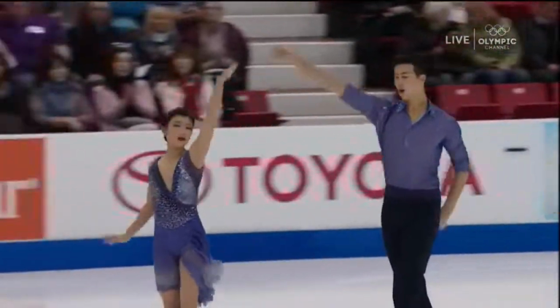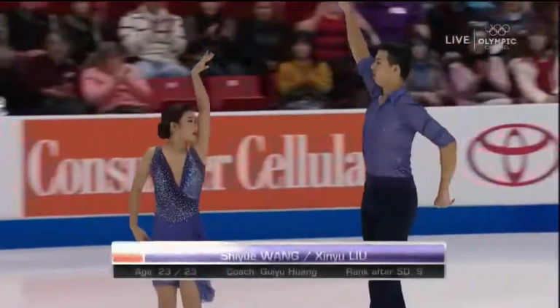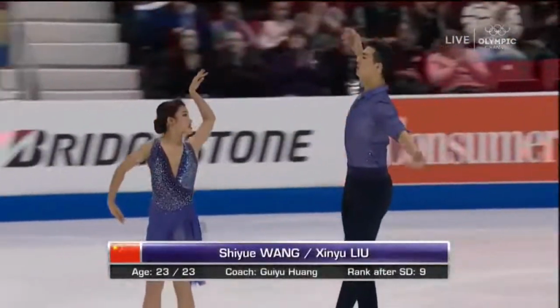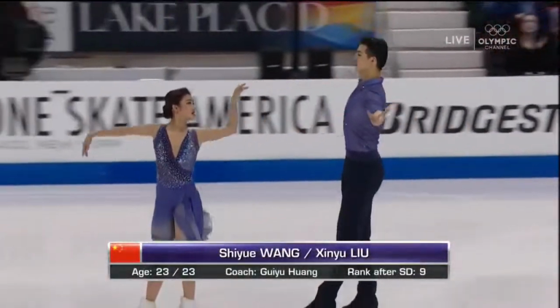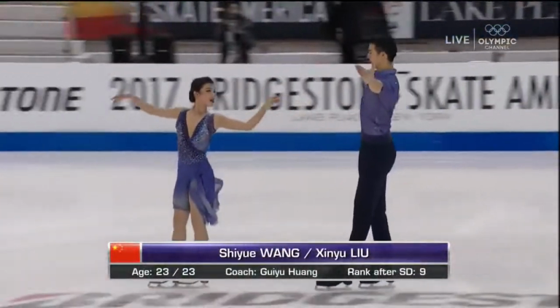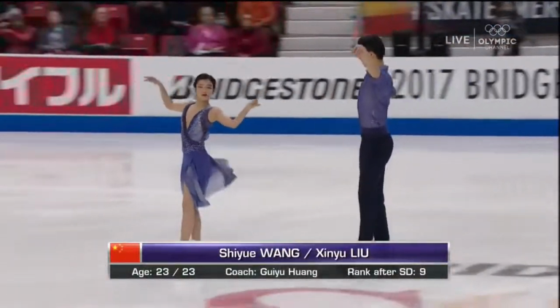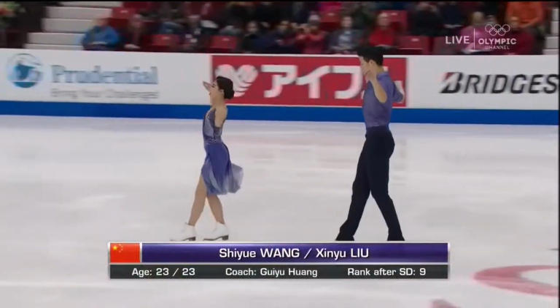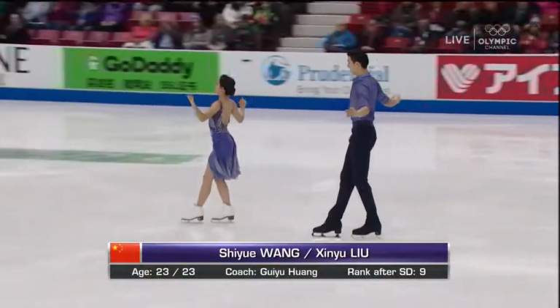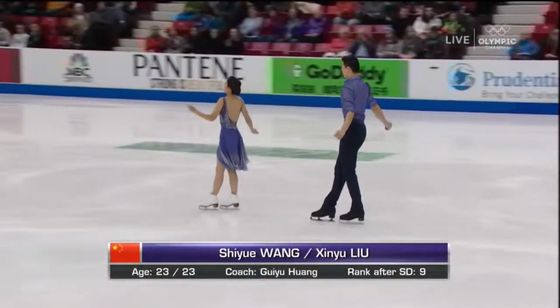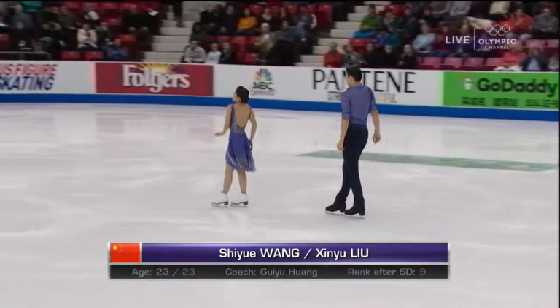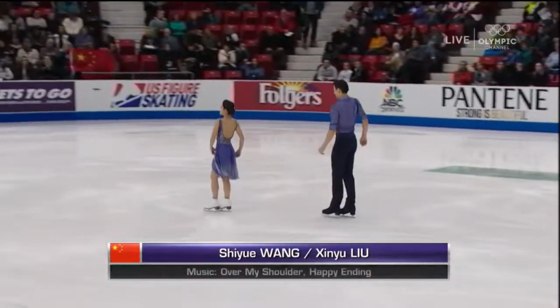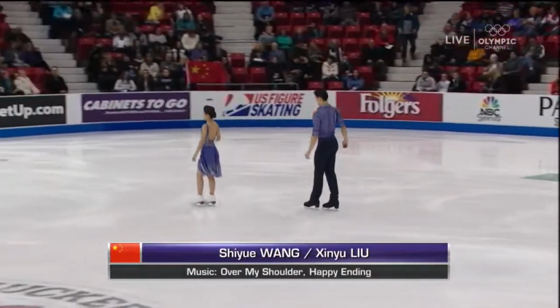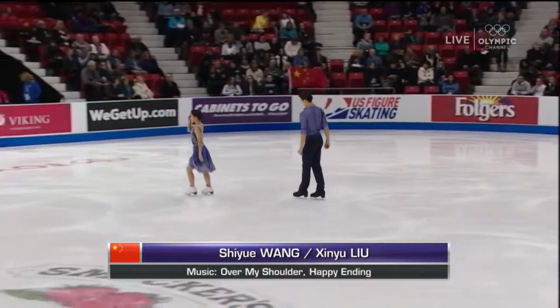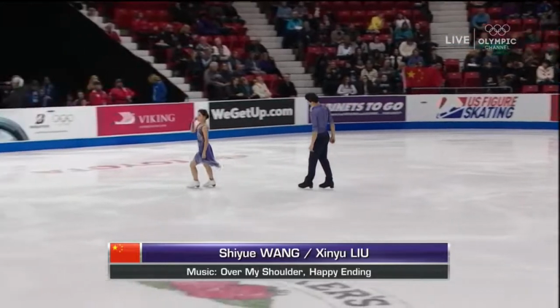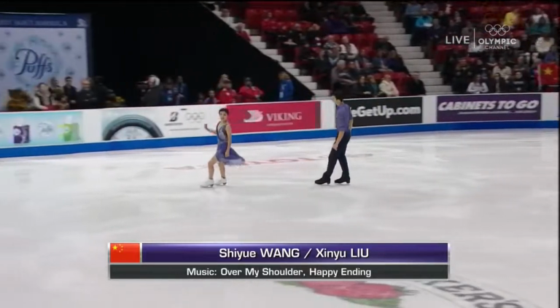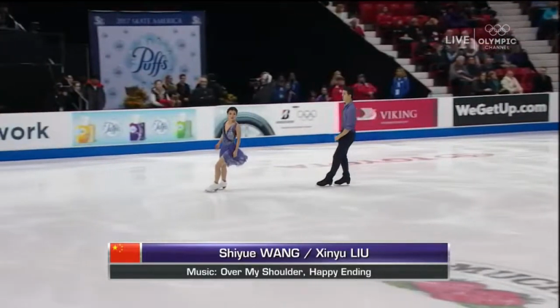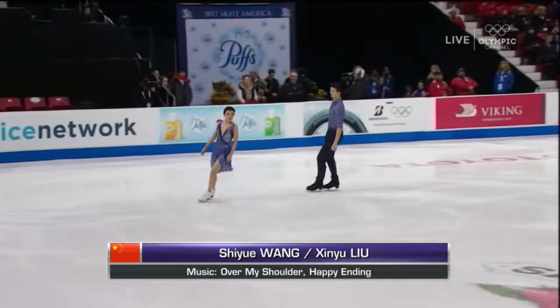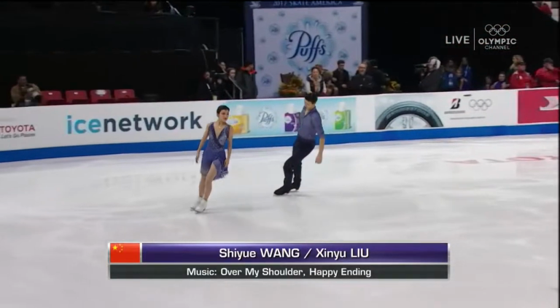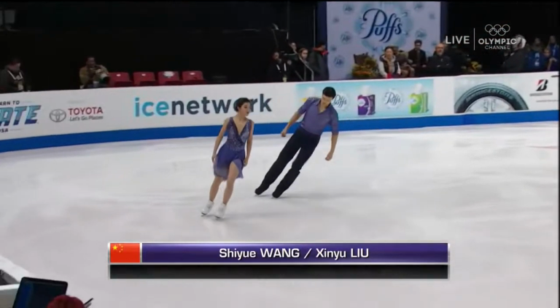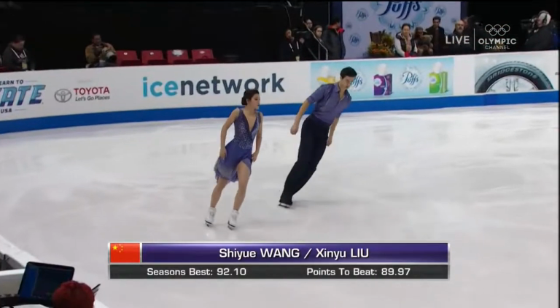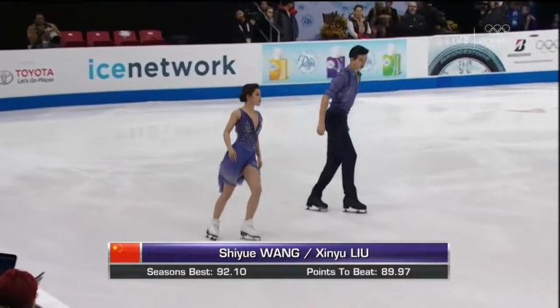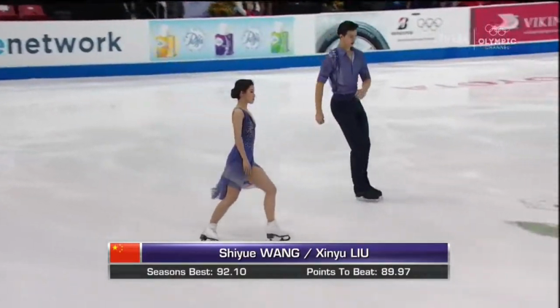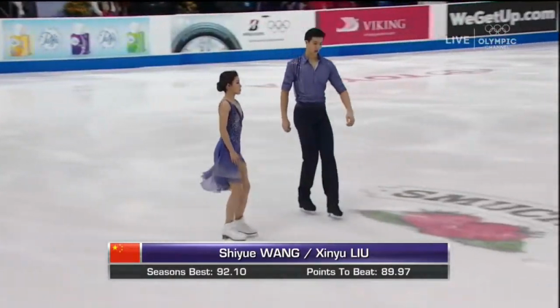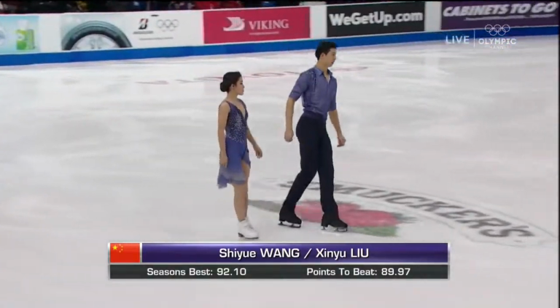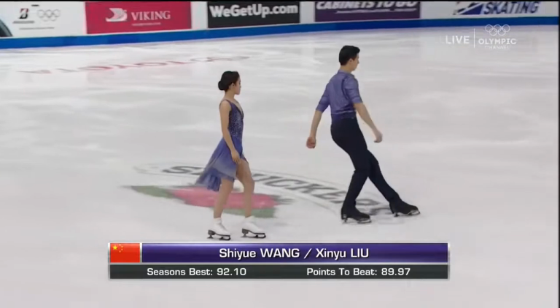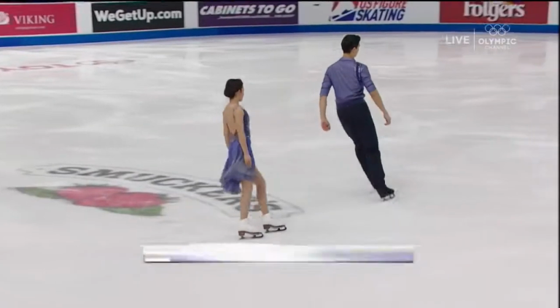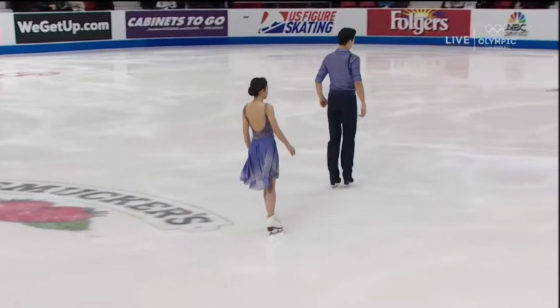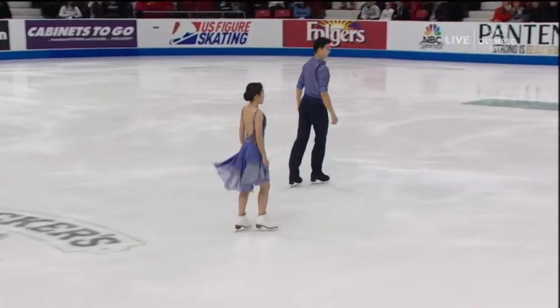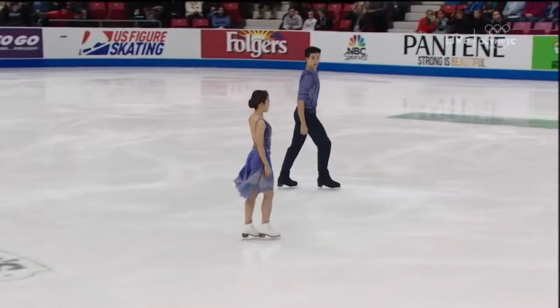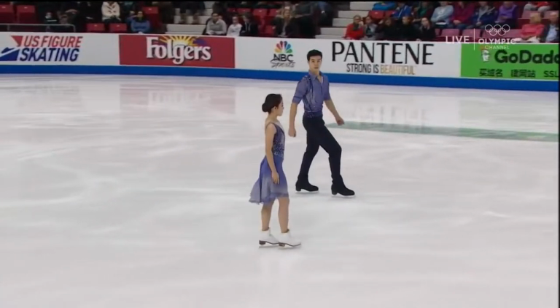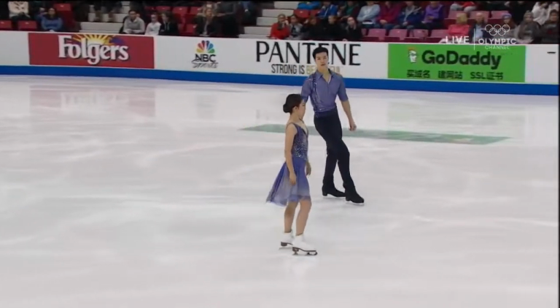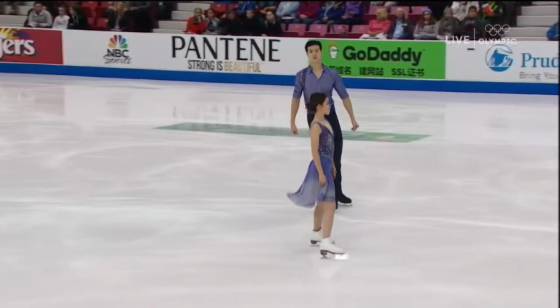This is the team of Wong and Lu from China, who finished sixth at the Grand Prix of China earlier this season. They've been at Skate America before, finishing eighth back in 2015.